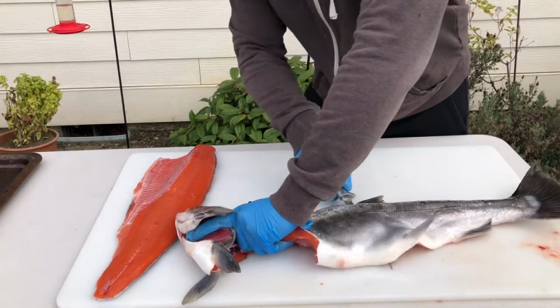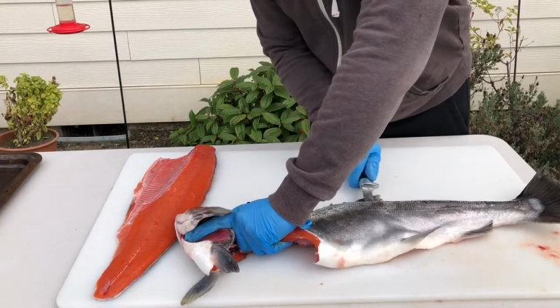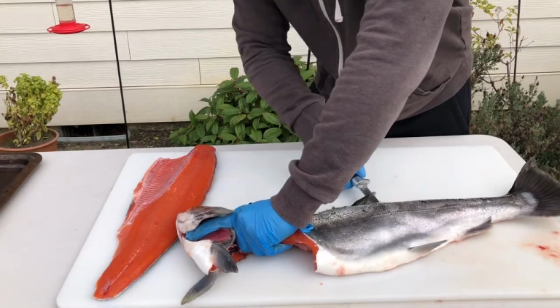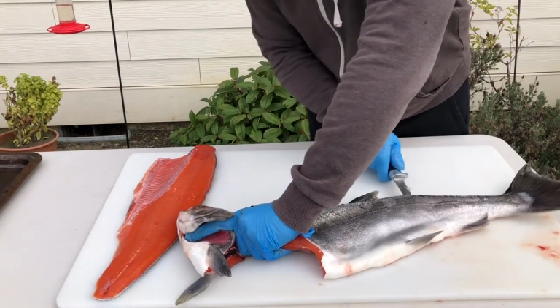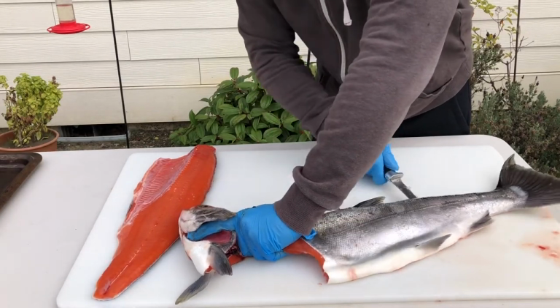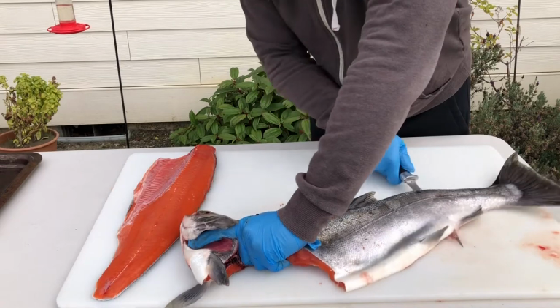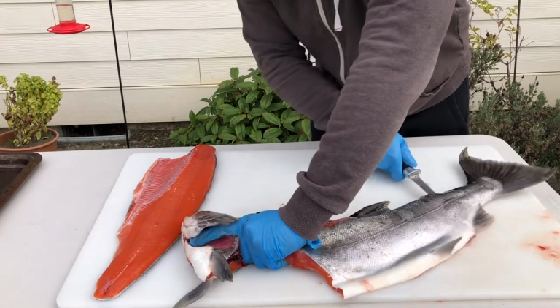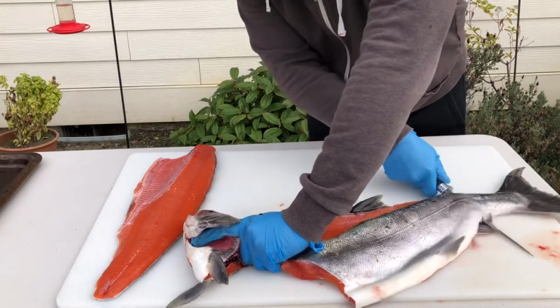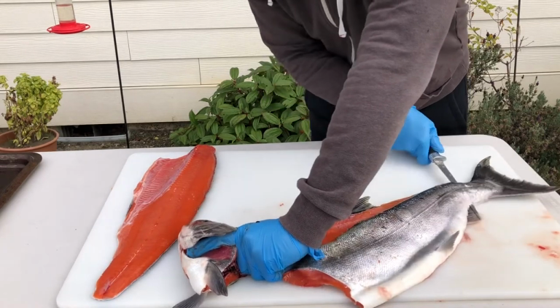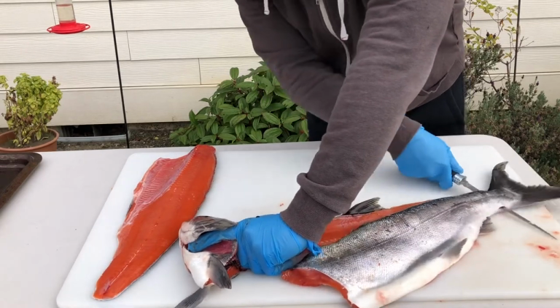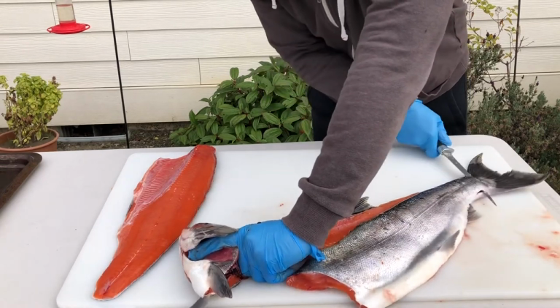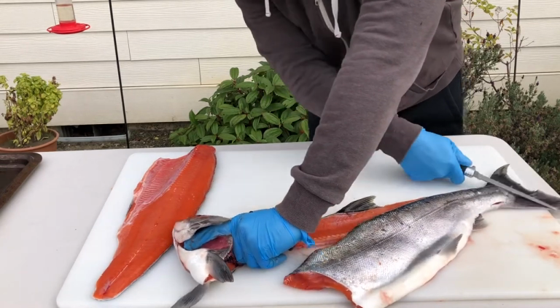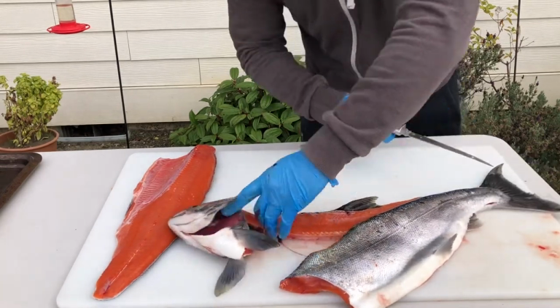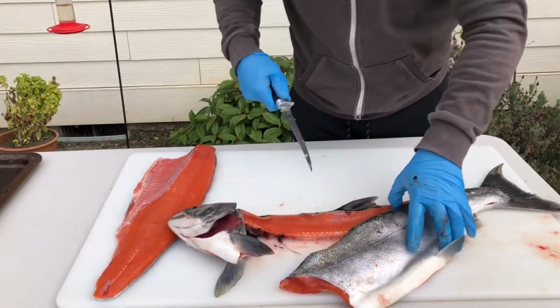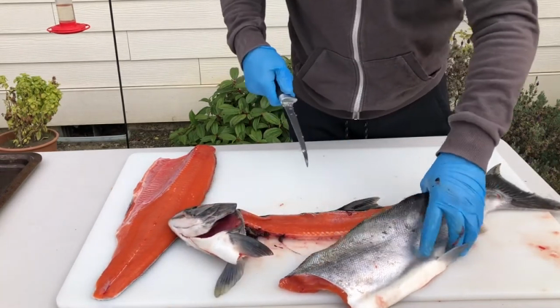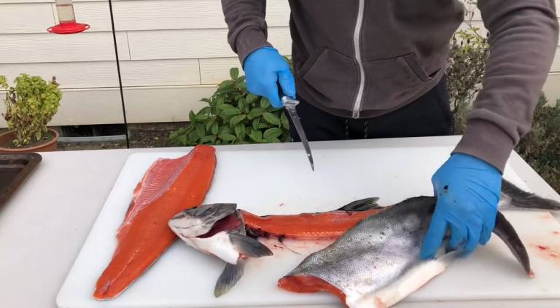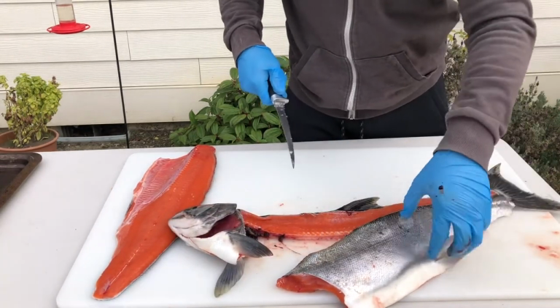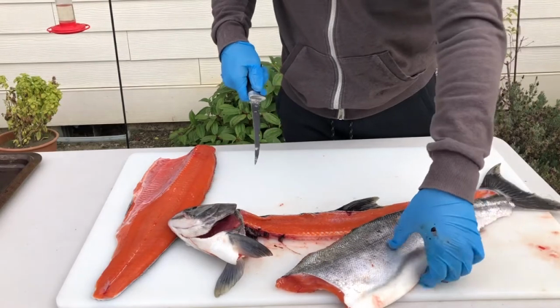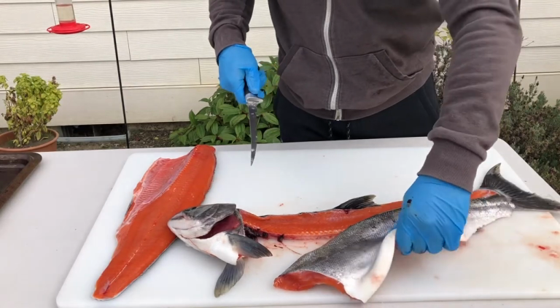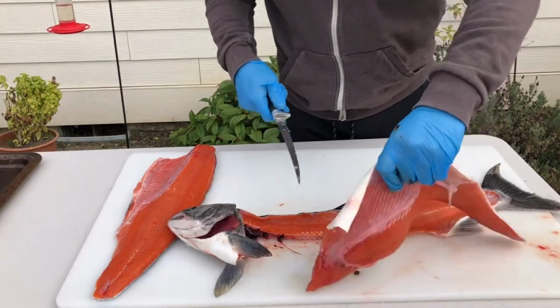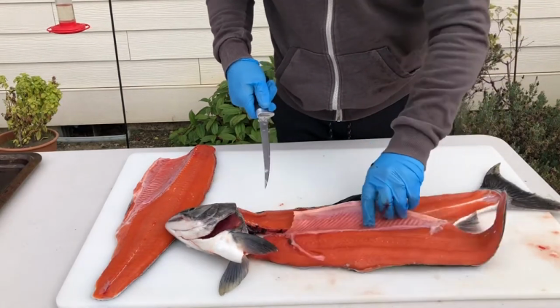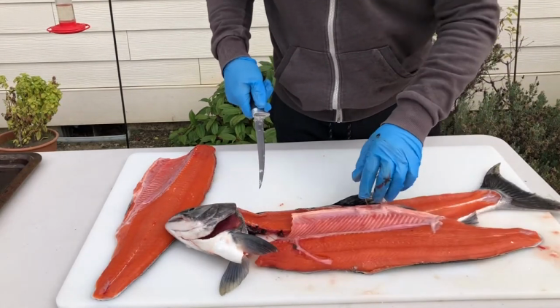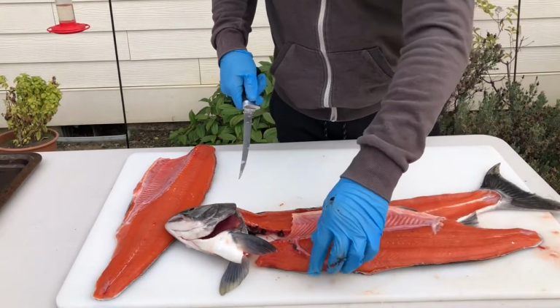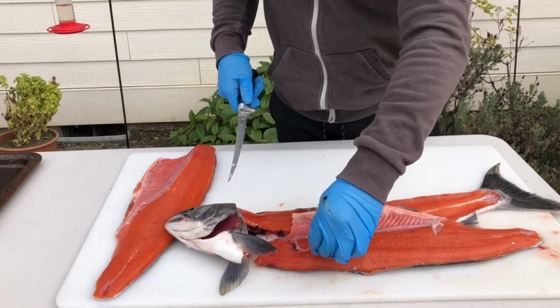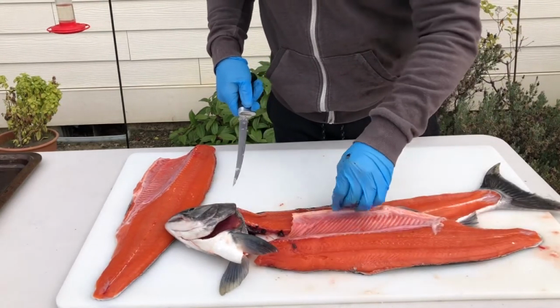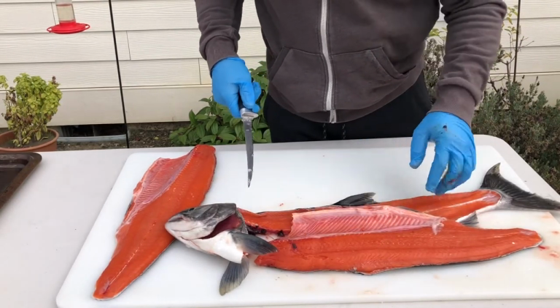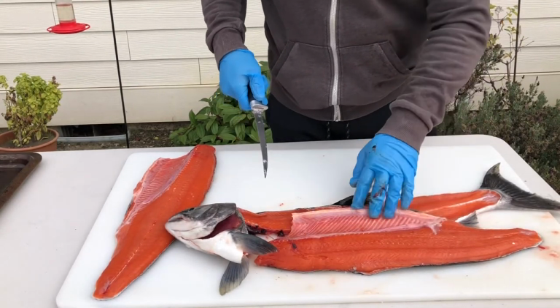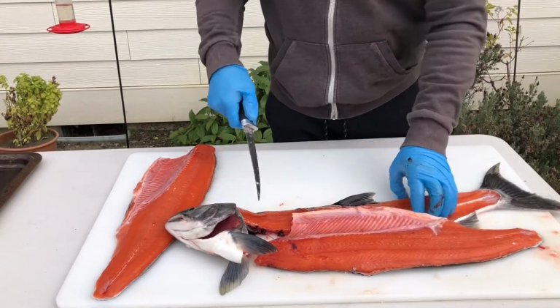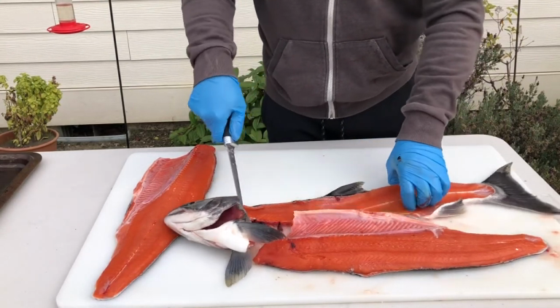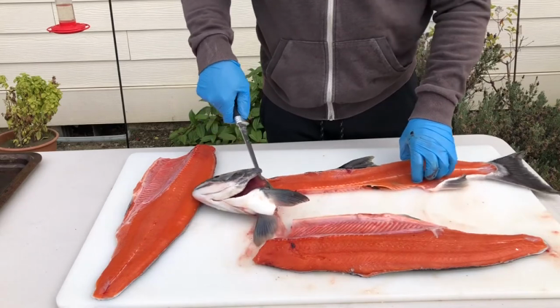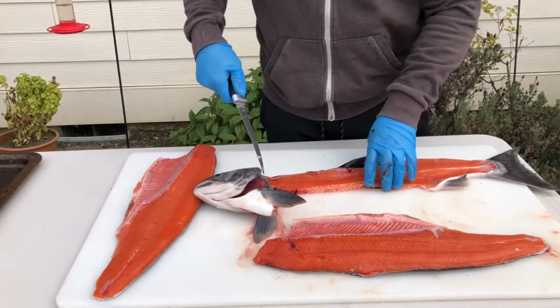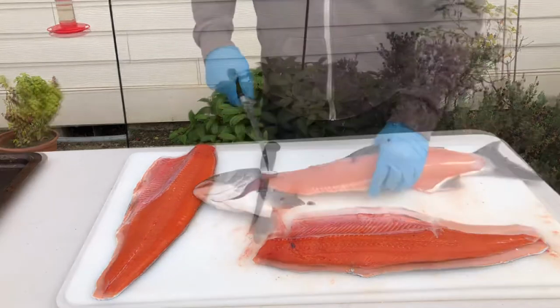Just slide the knife all the way through, and voila — another beautiful fillet. All right guys, that's how you do it.